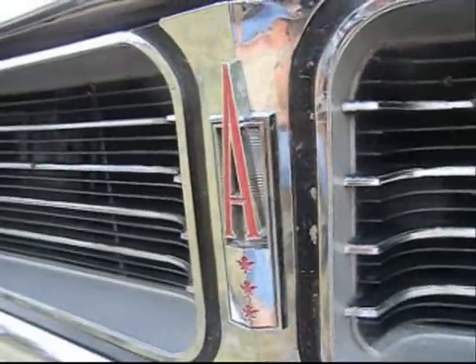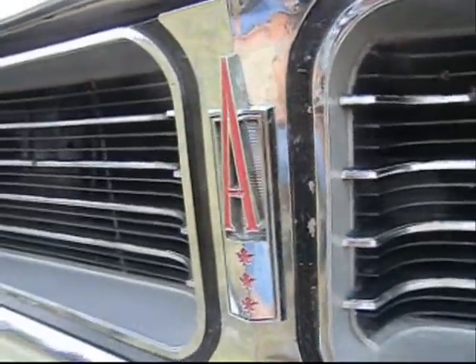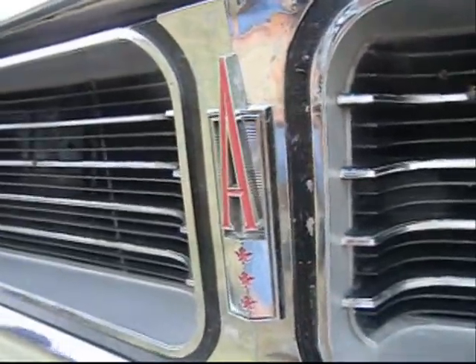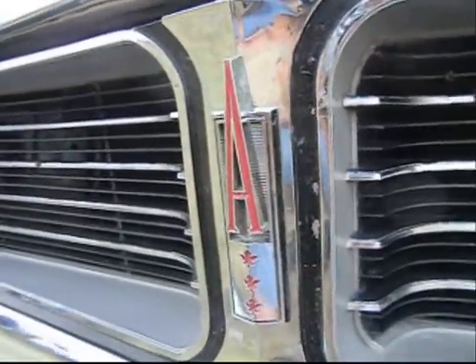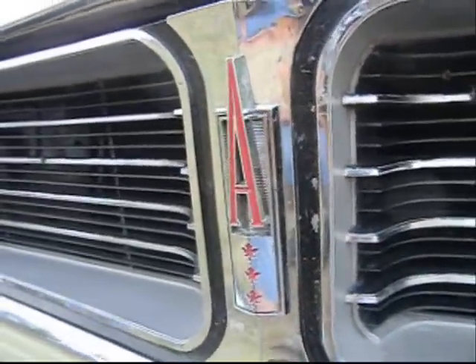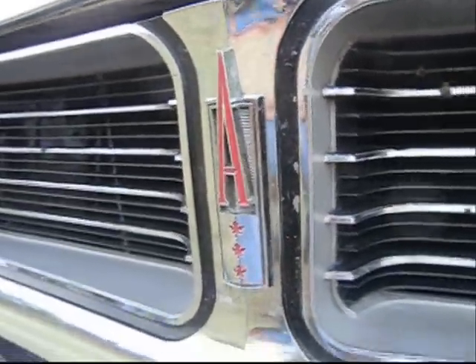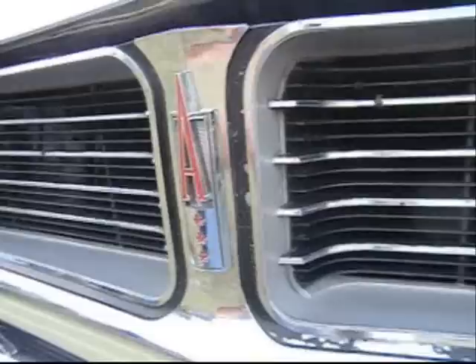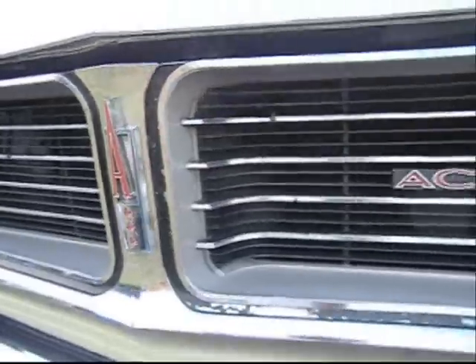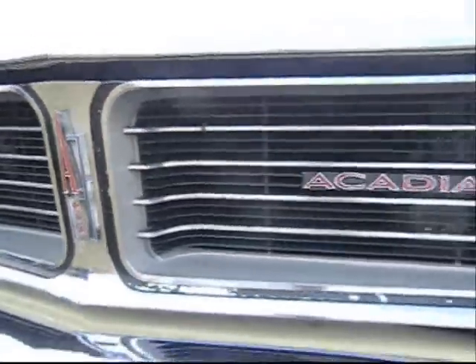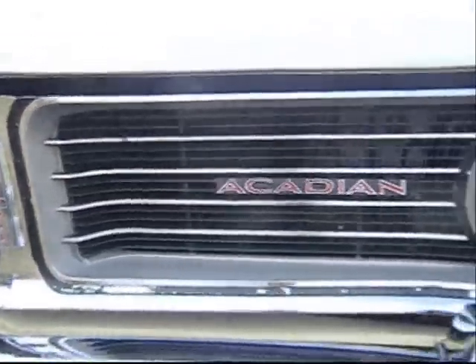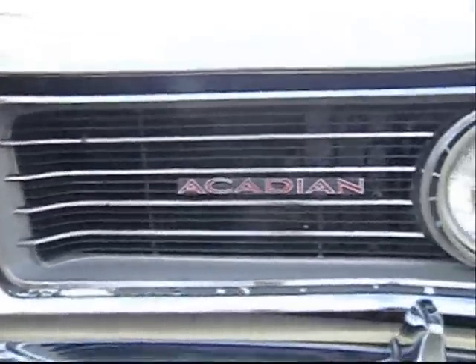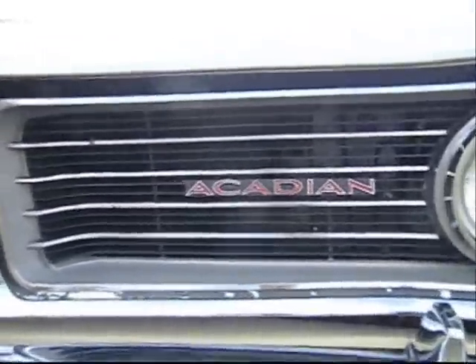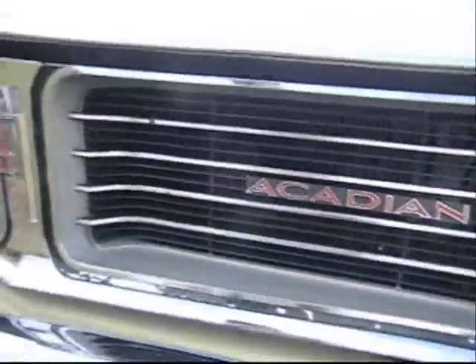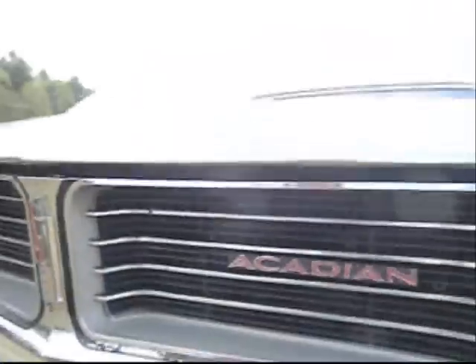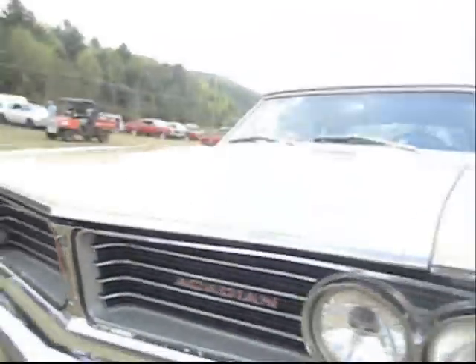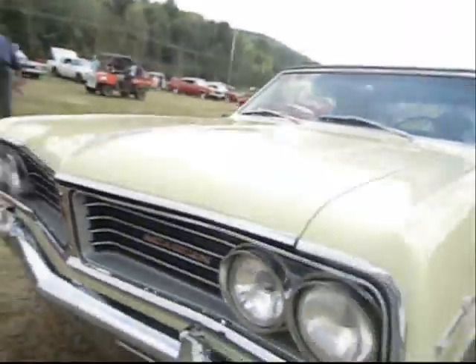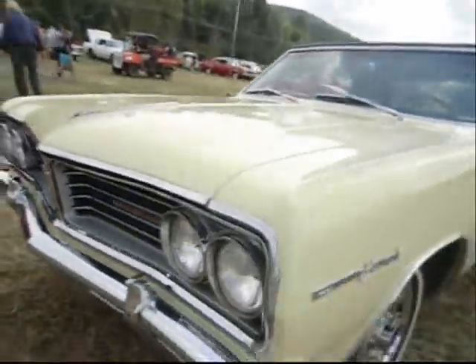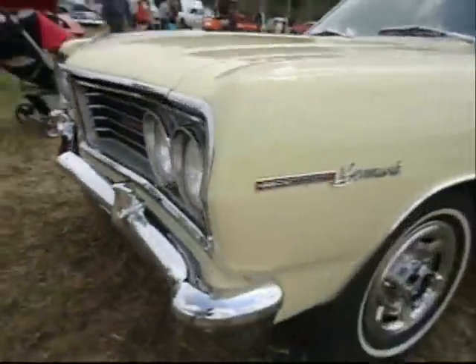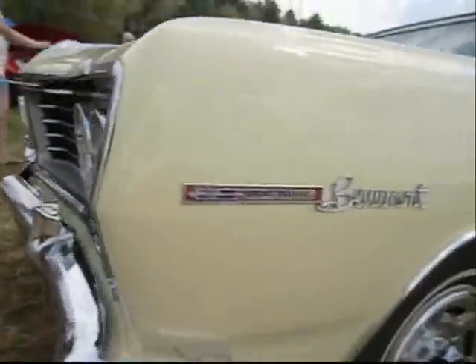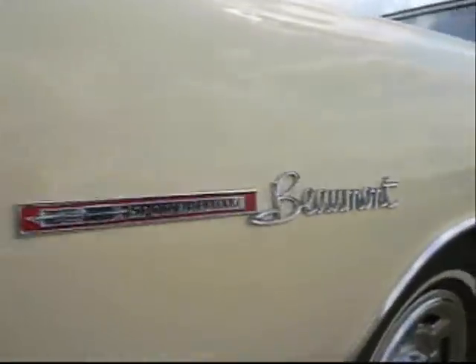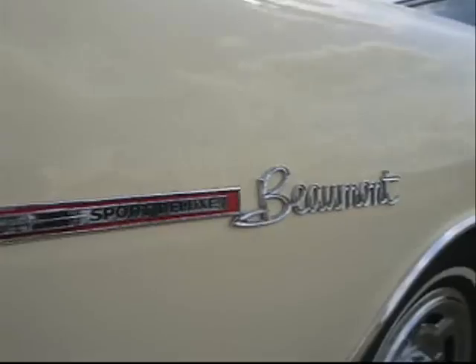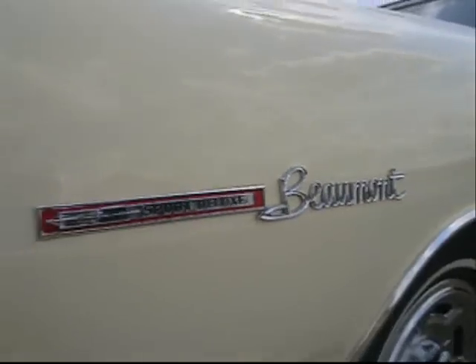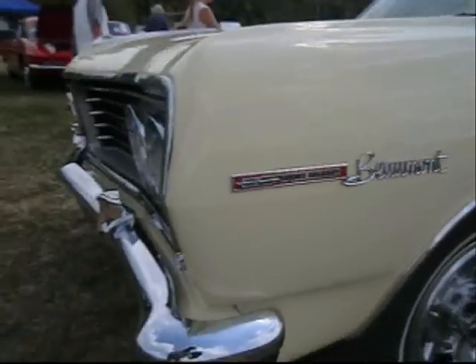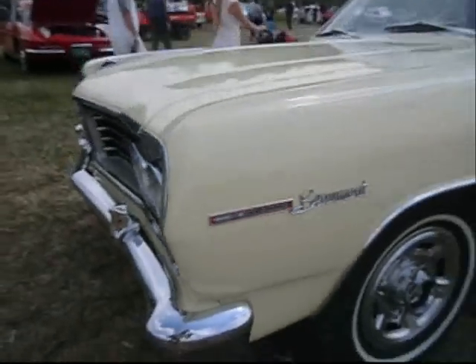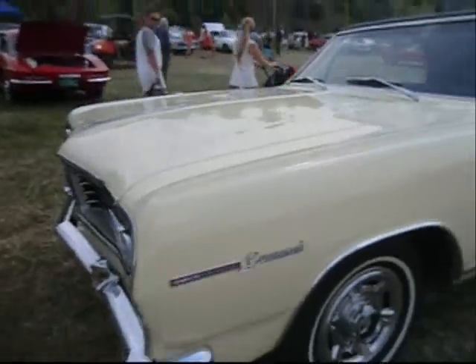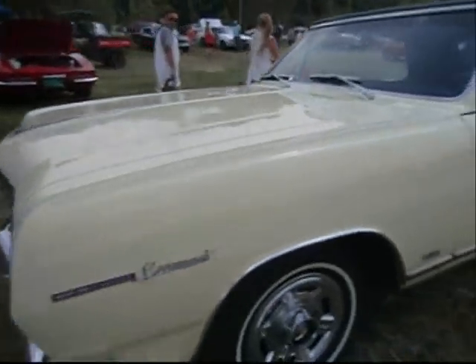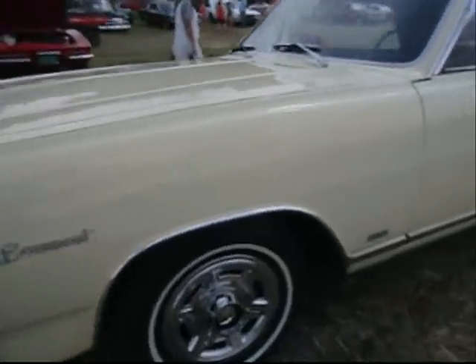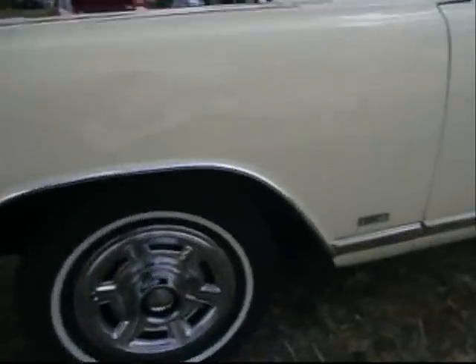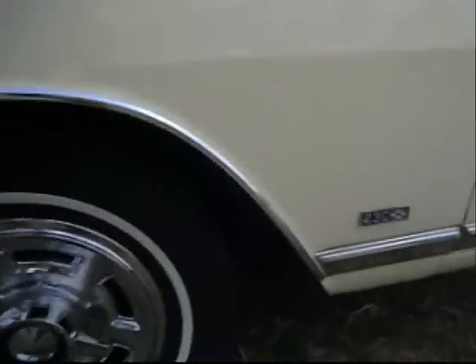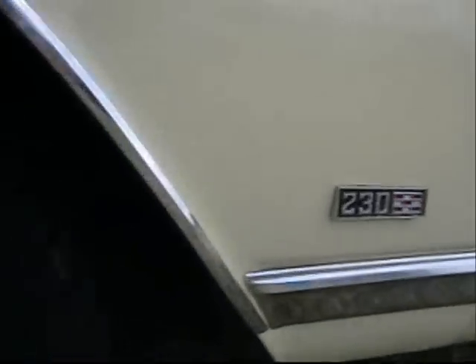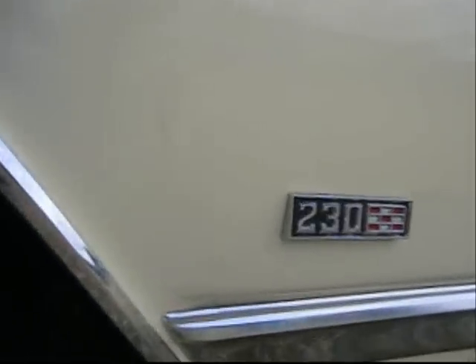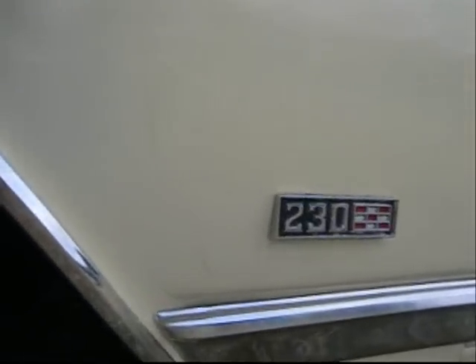What the heck is an Acadian doing on a '64 Acadian? Is this a Canadian Beaumont Sport Deluxe? It sure is. 230 cubic inch, 6 cylinder.